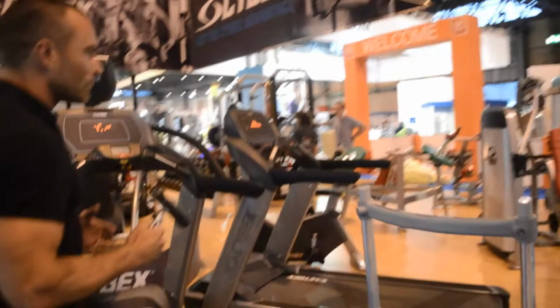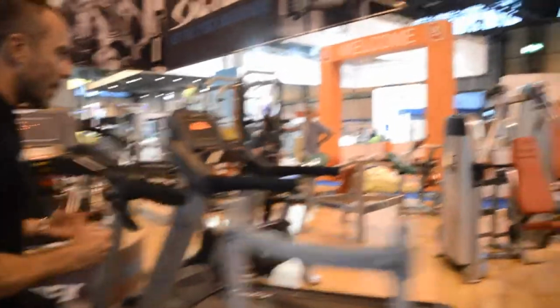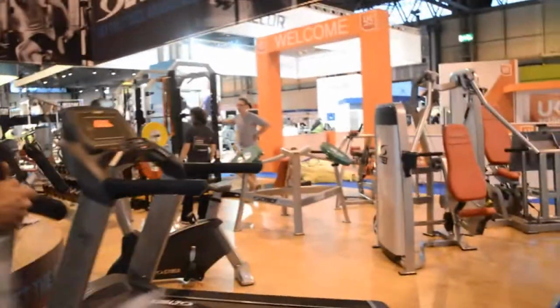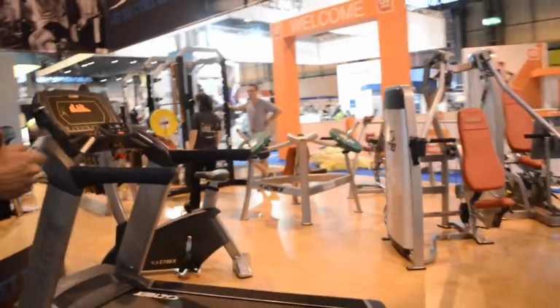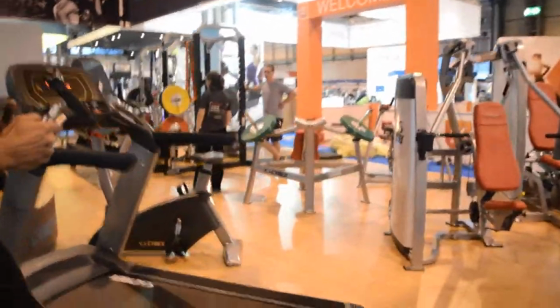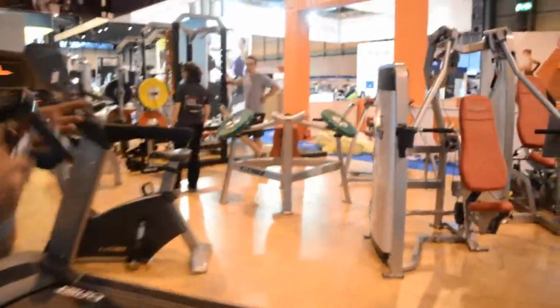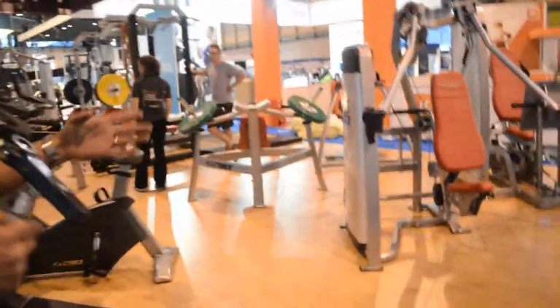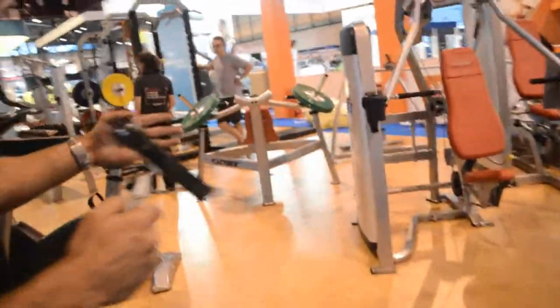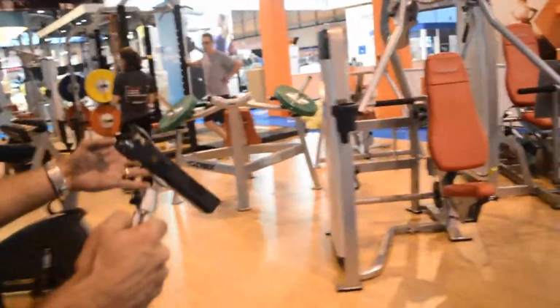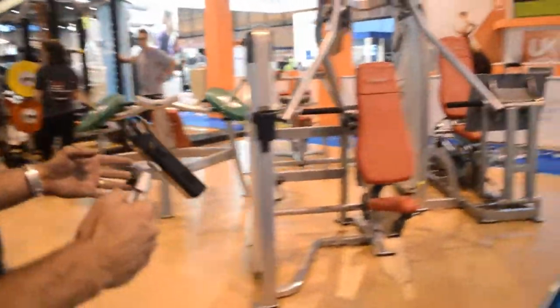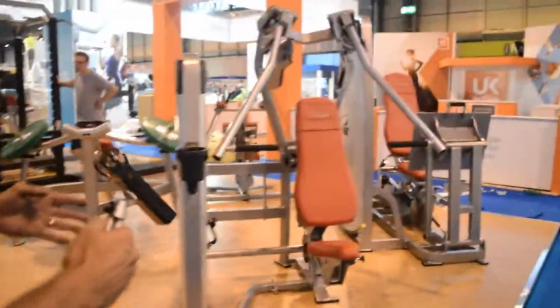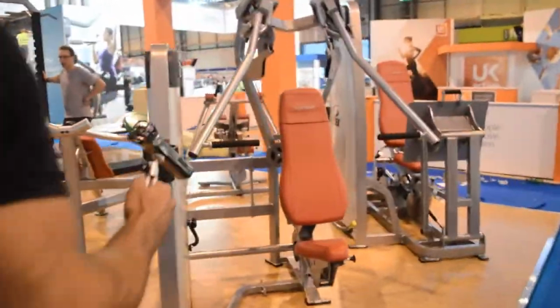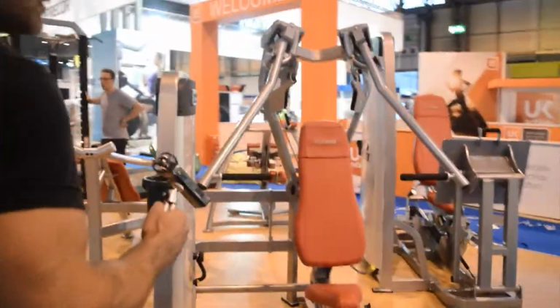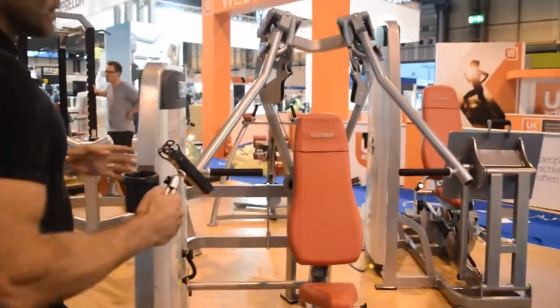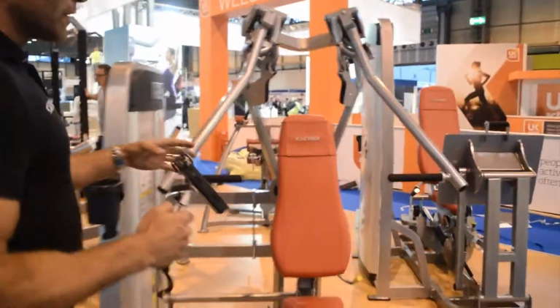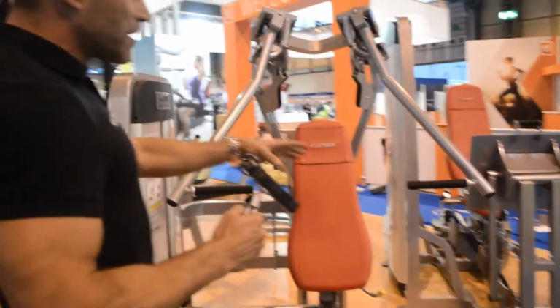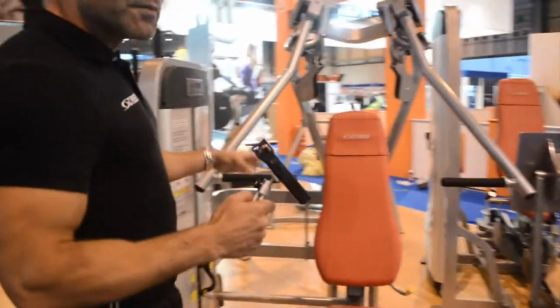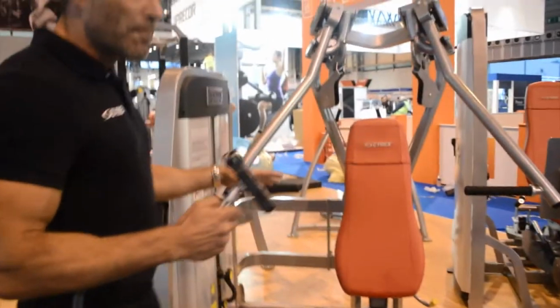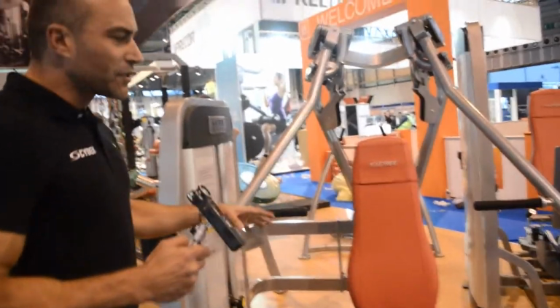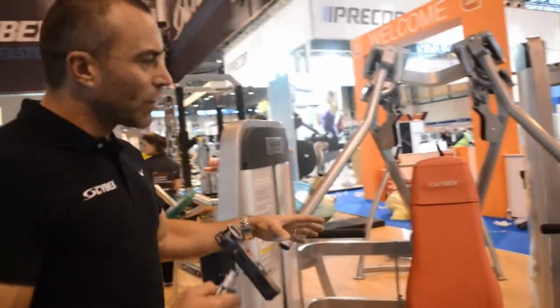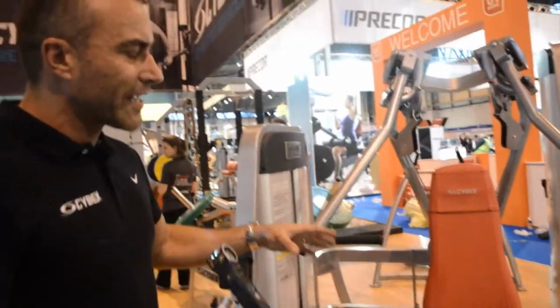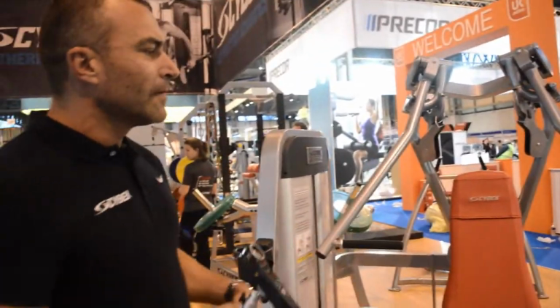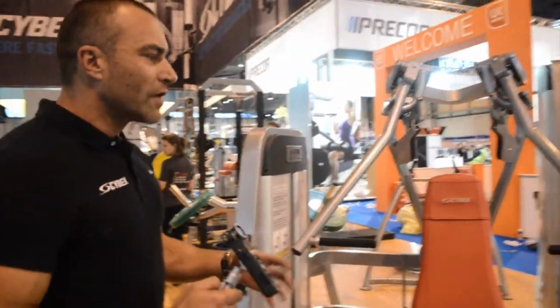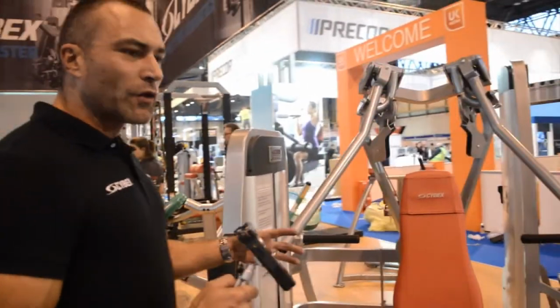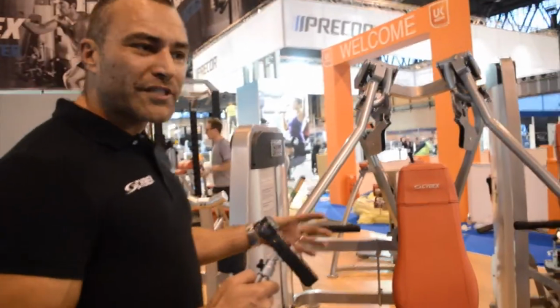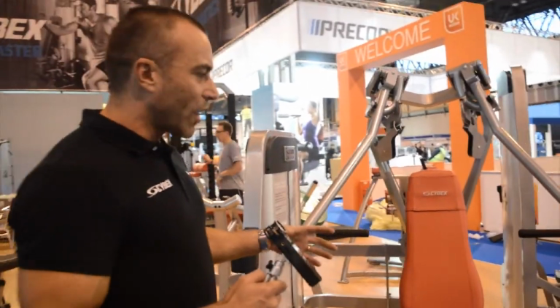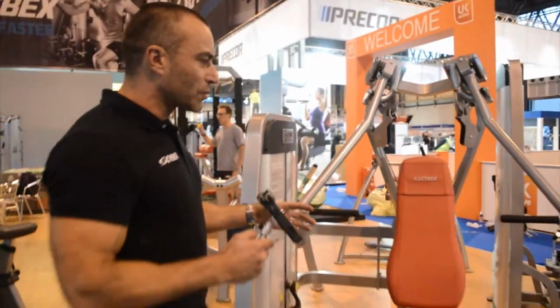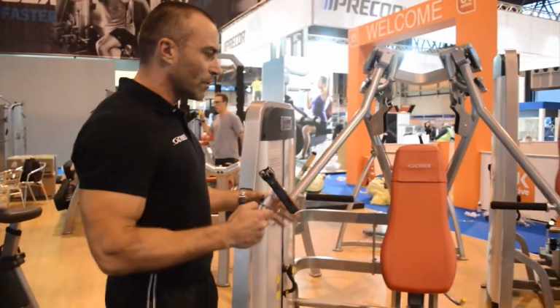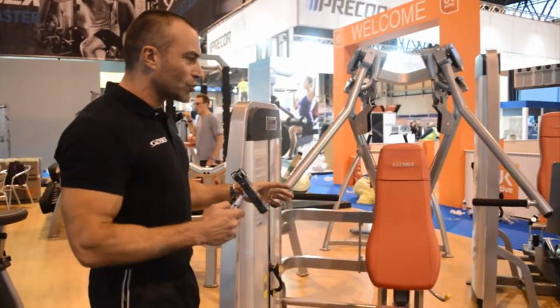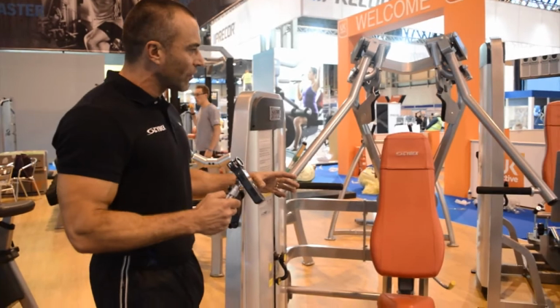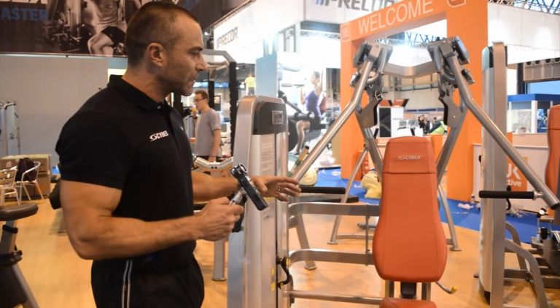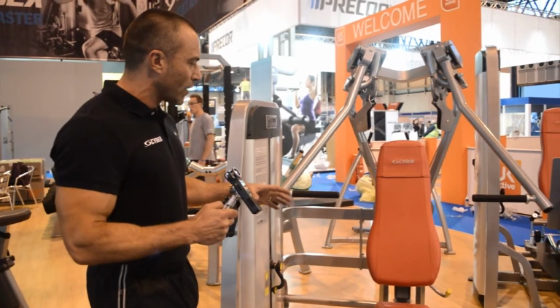Moving around the stand we come to our top-of-the-line Eagle range — independent movement patterns, dual access — really working all those stabilizing muscle groups when you're training on these pieces of equipment.